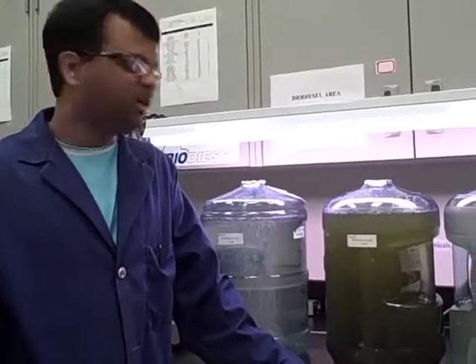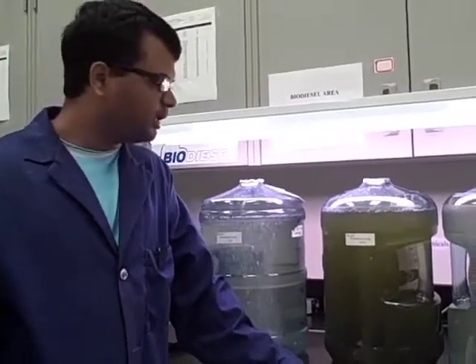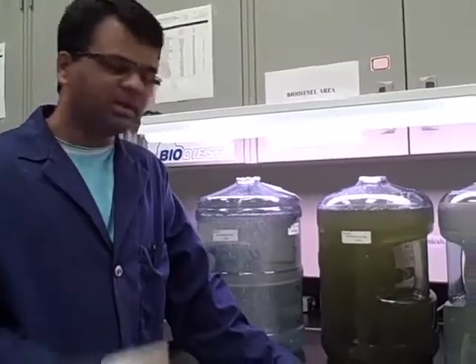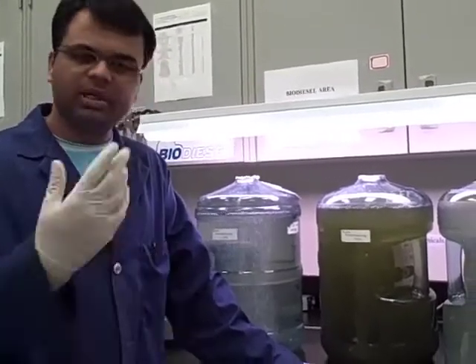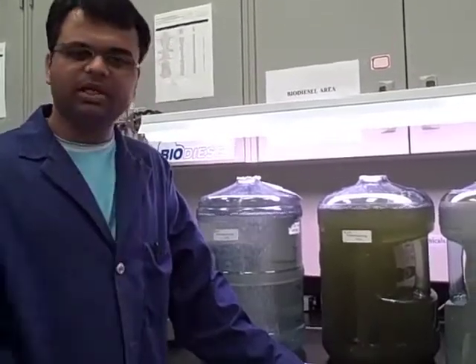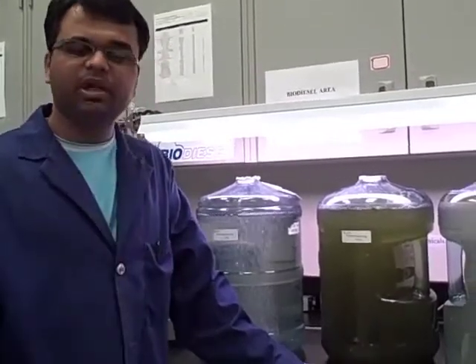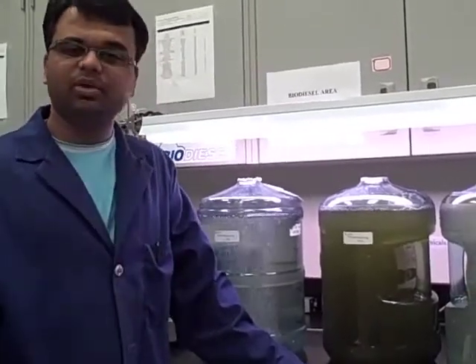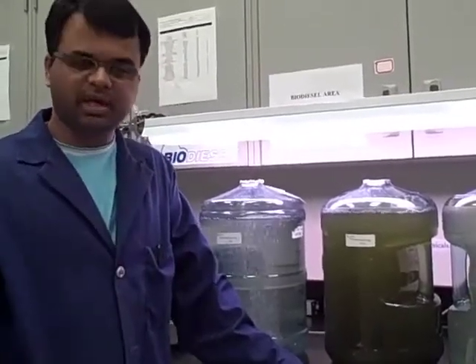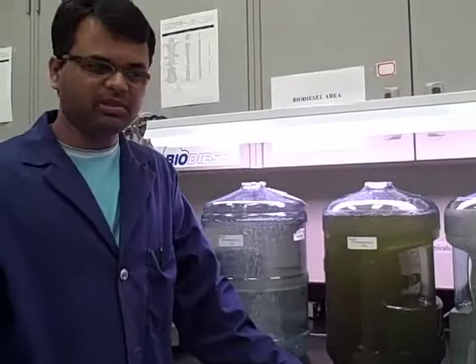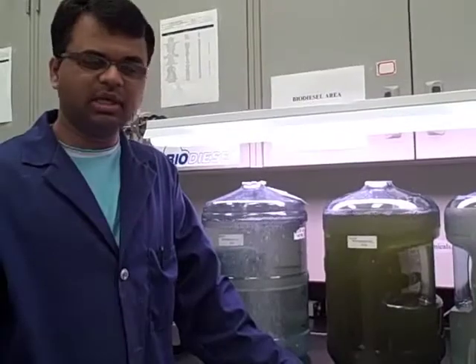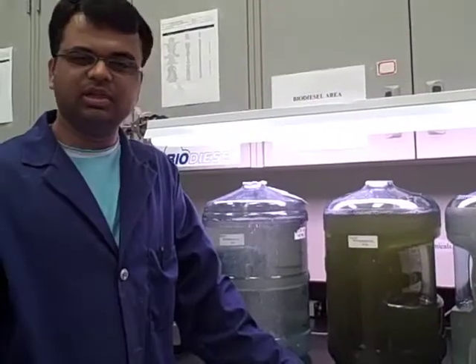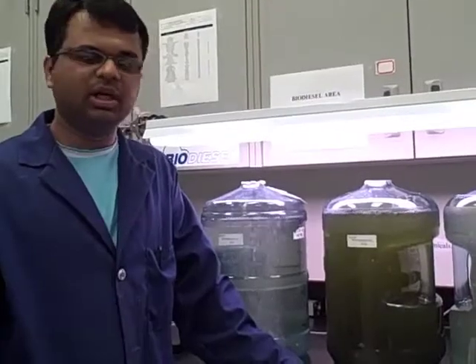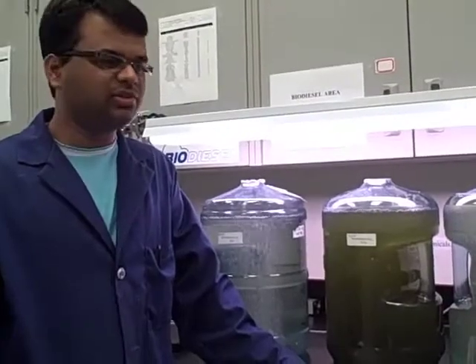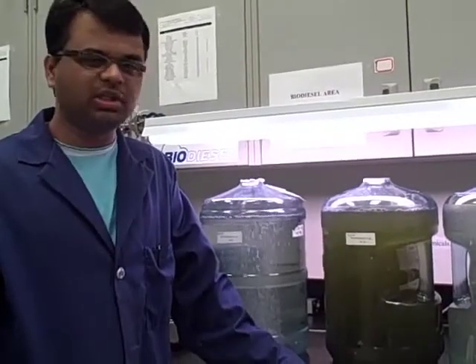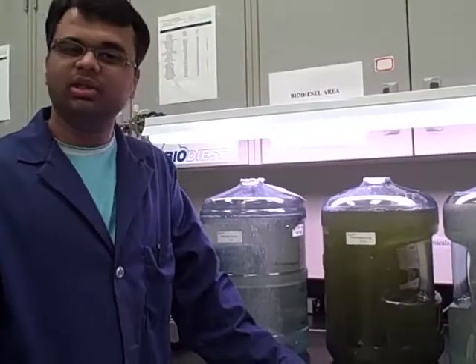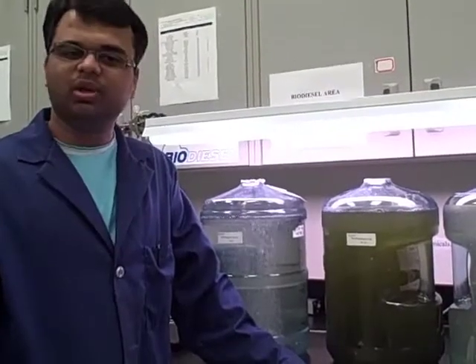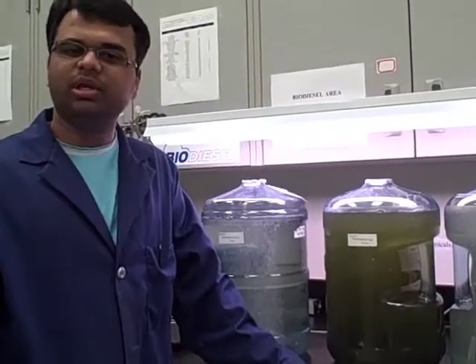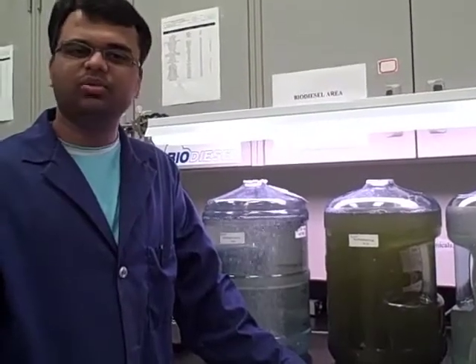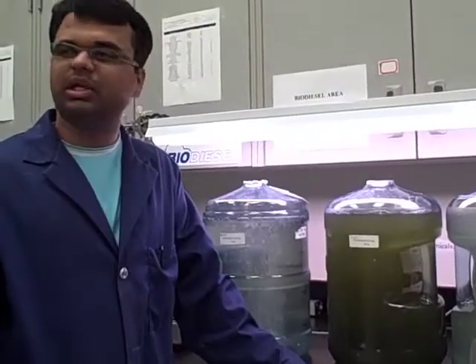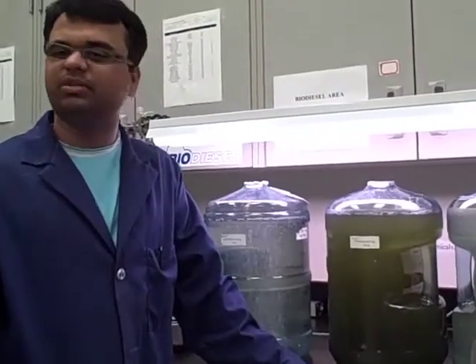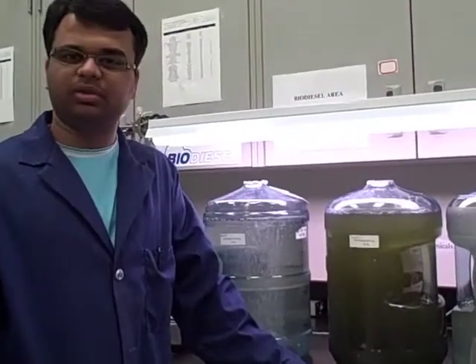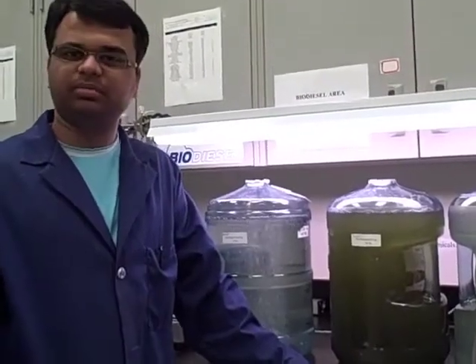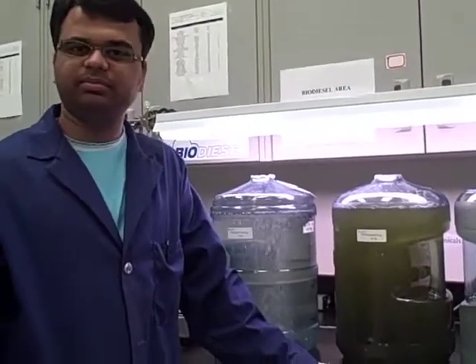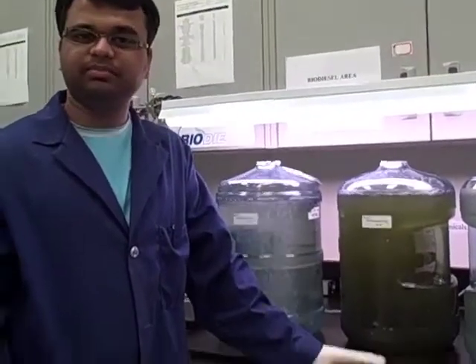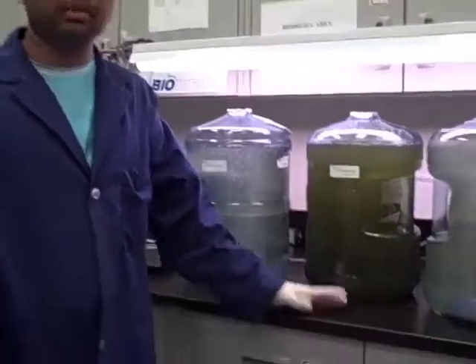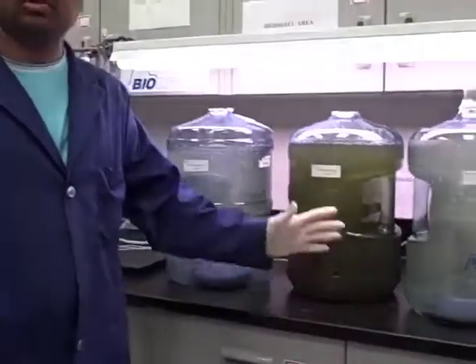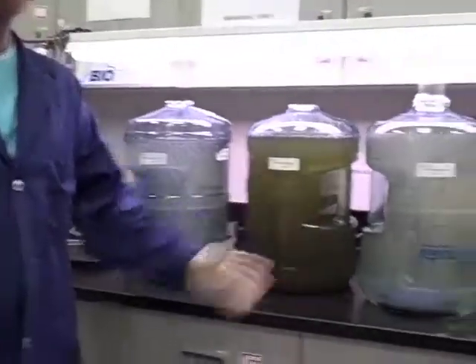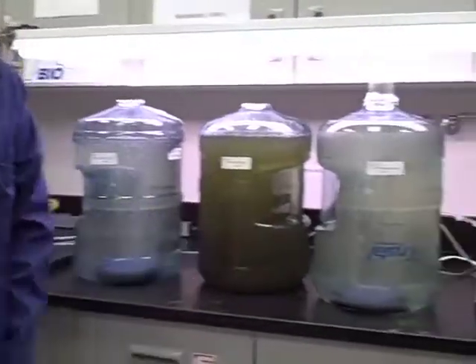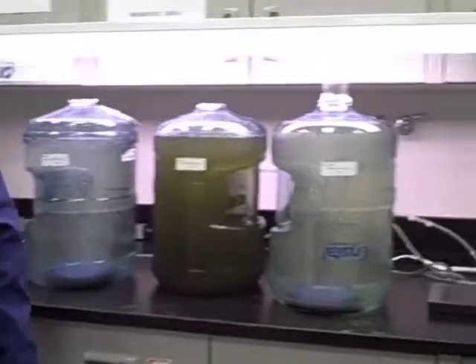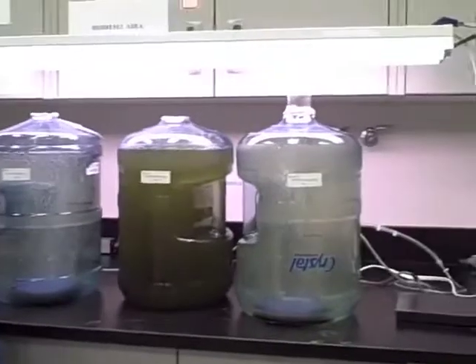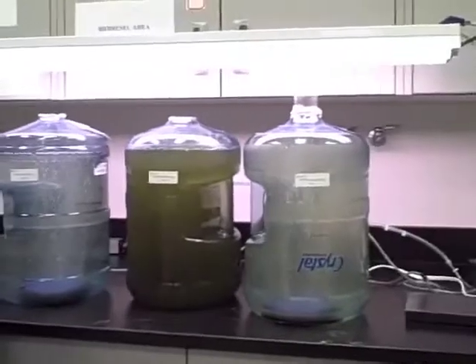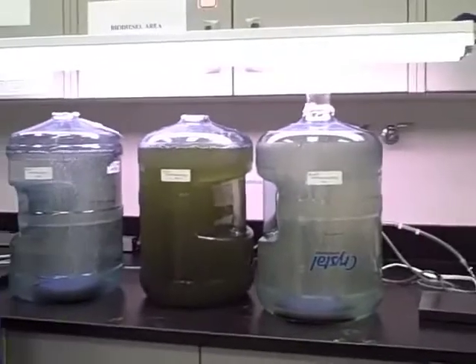Later we are going to harvest the algae and see what we can use the algae for. That's what the initial setup is right now.